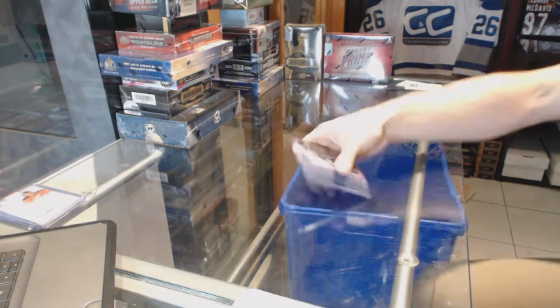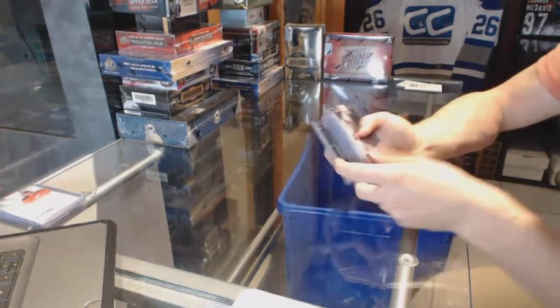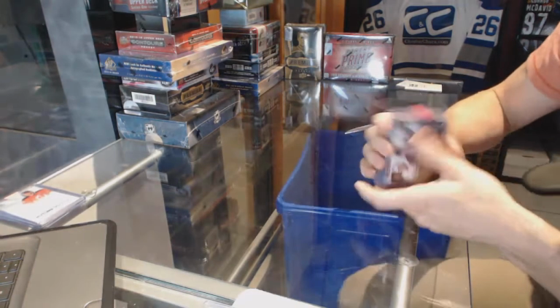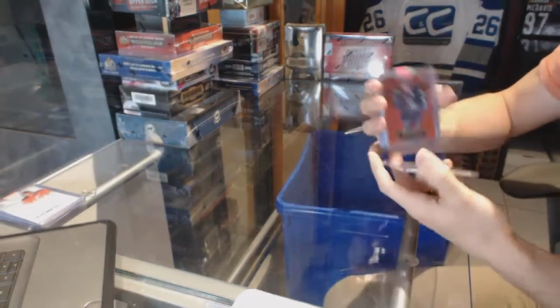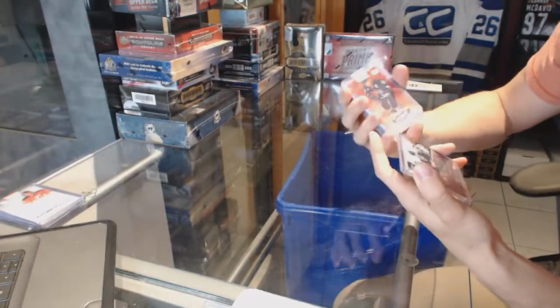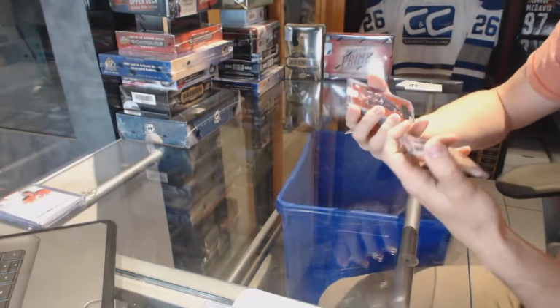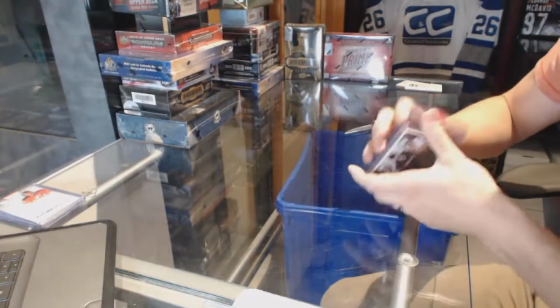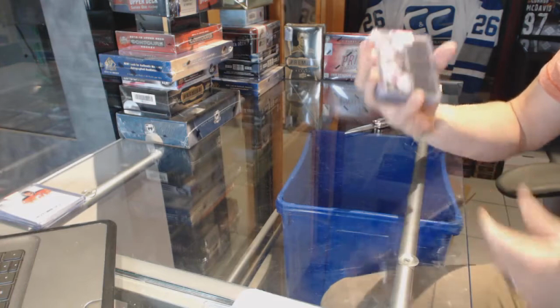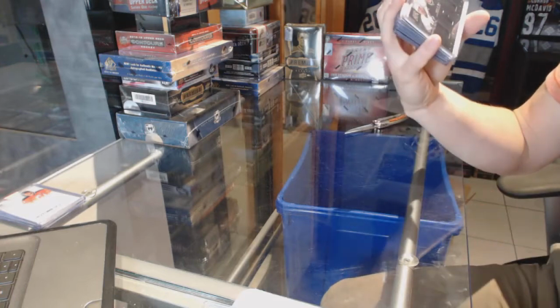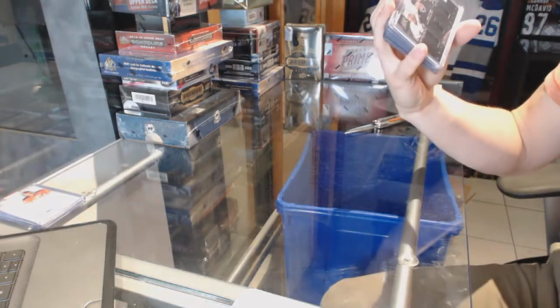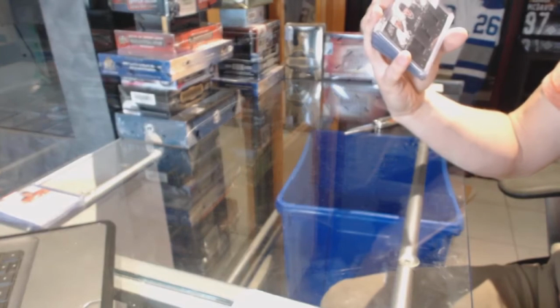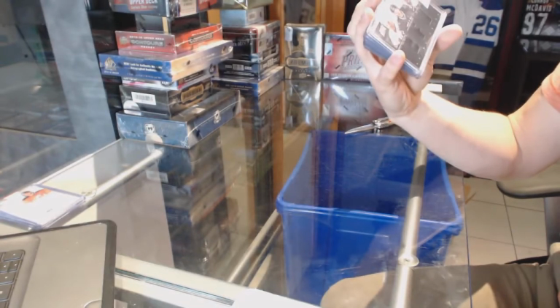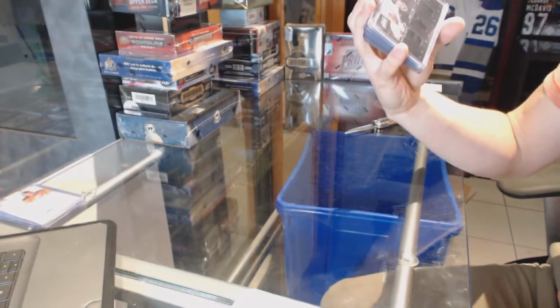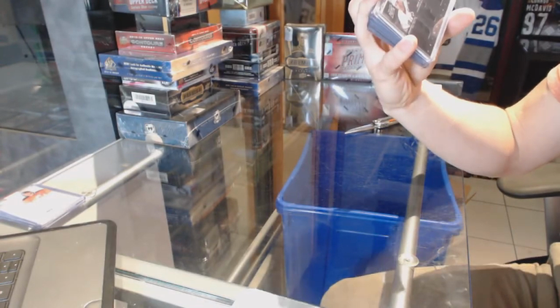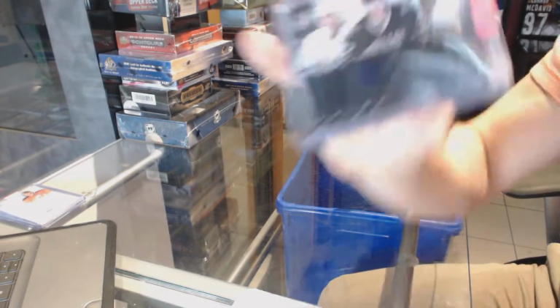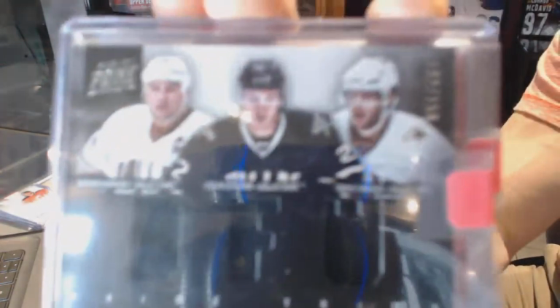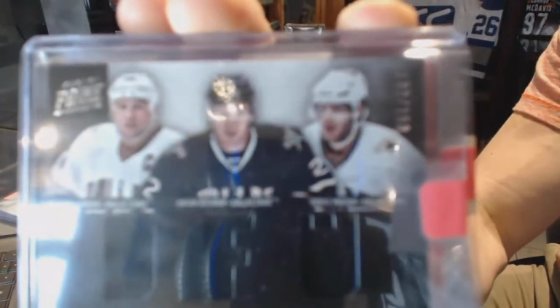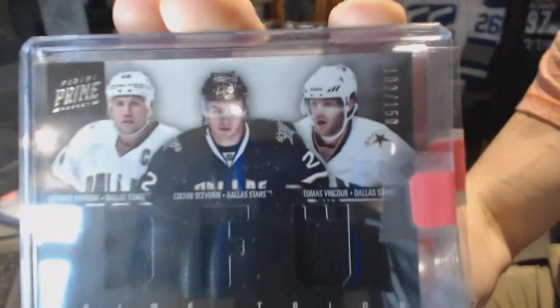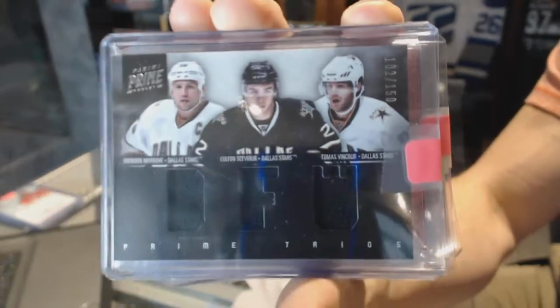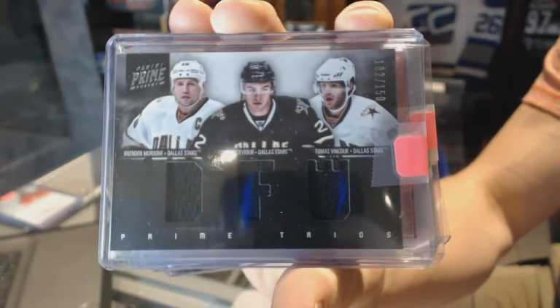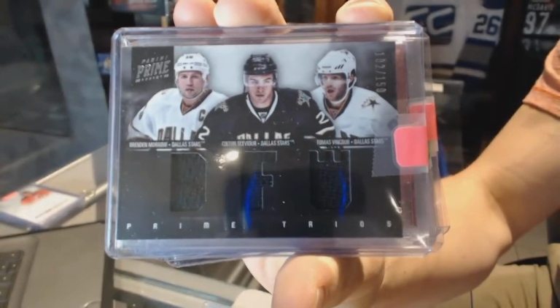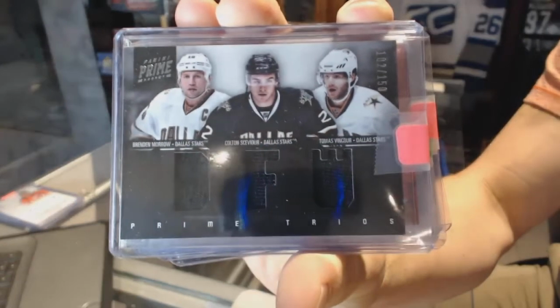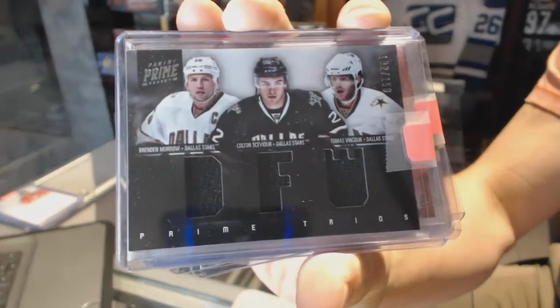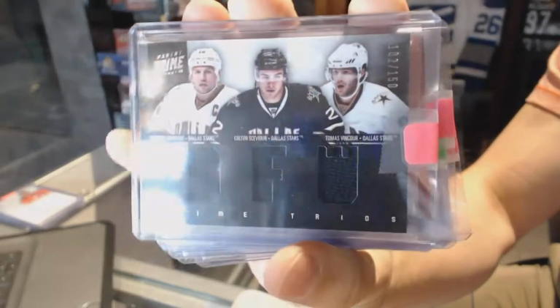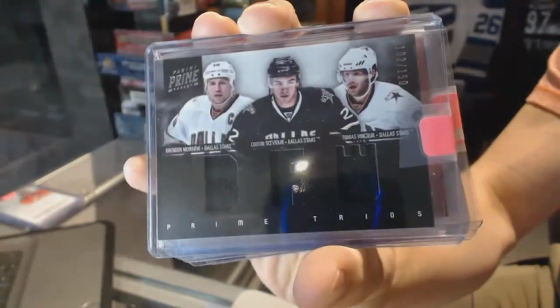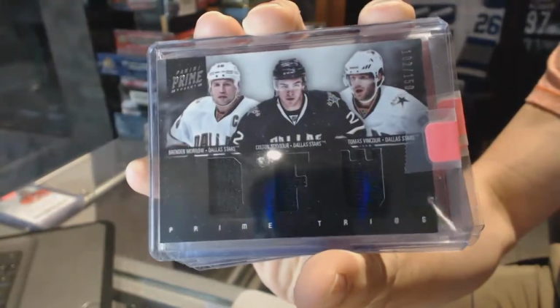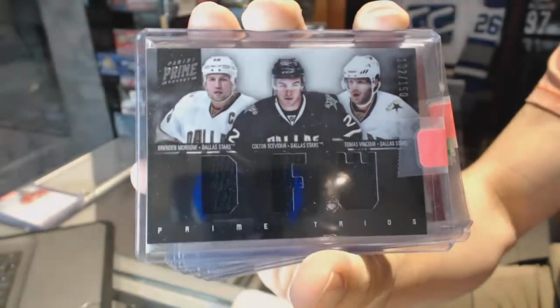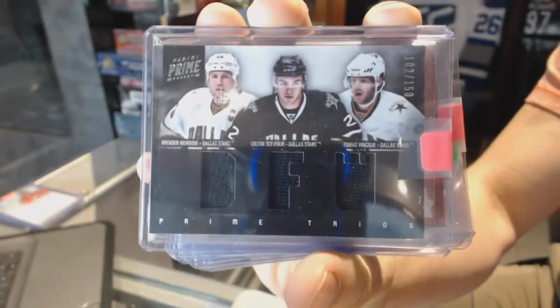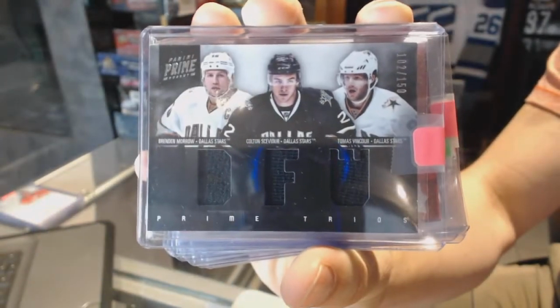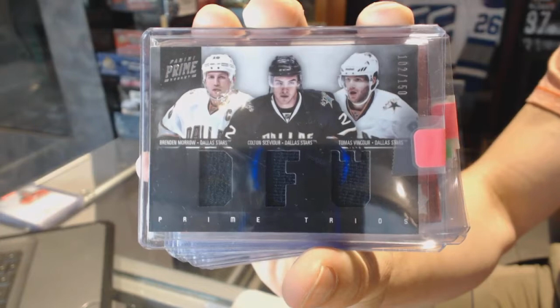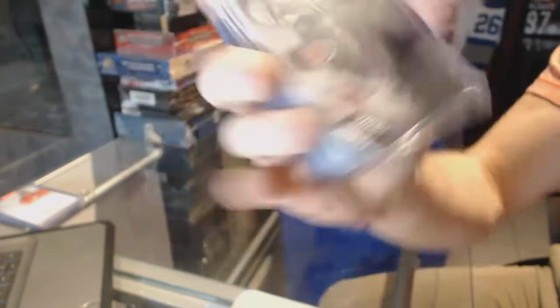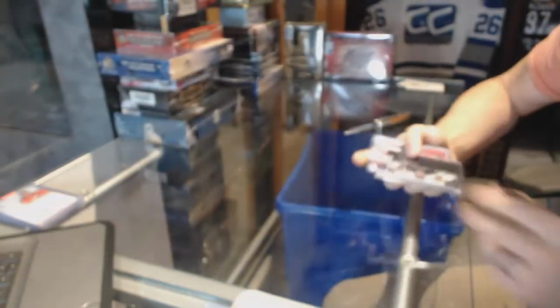We've got an 11-12 Panini Prime Triple Jersey numbered to 150 for the Dallas Stars — Brendan Morrow, Colton Sevier, and Thomas Vin Sewer. 150 for the Stars.